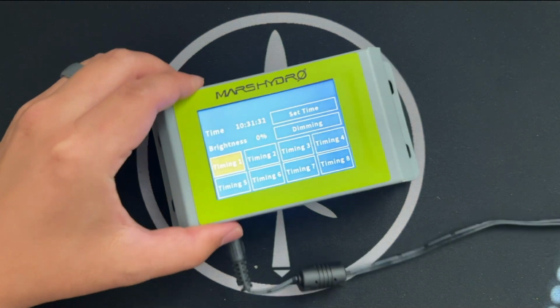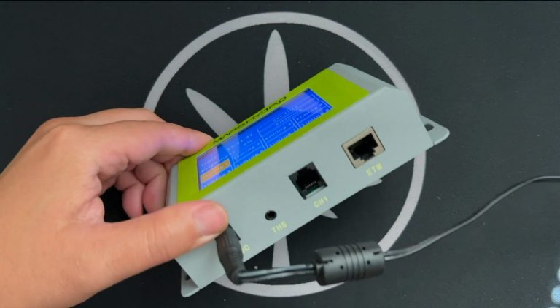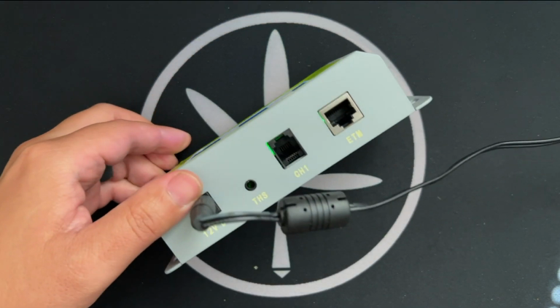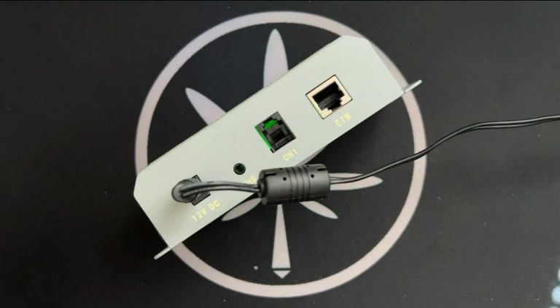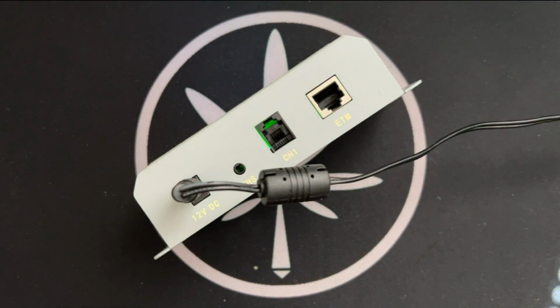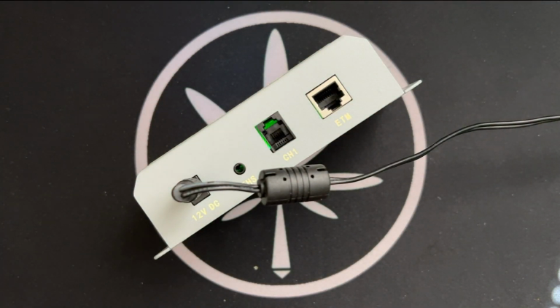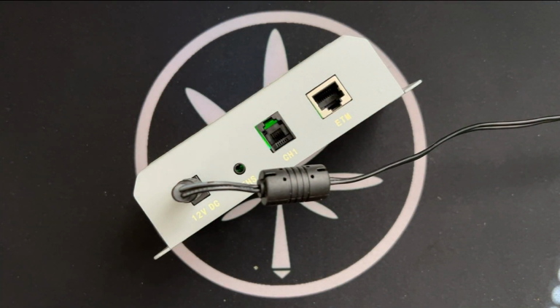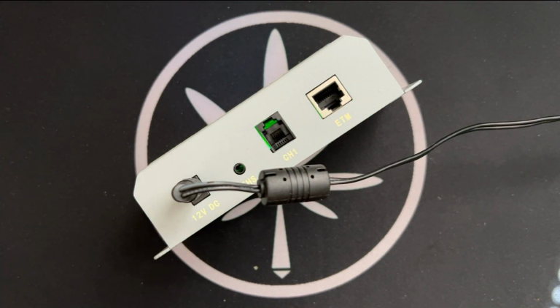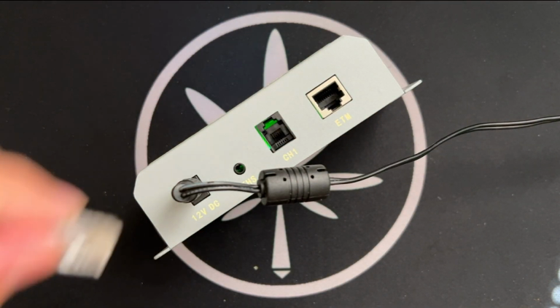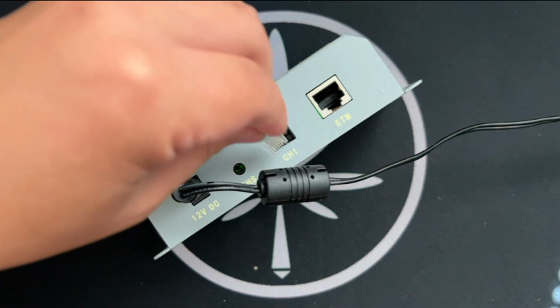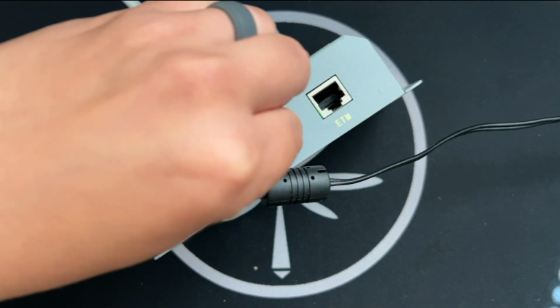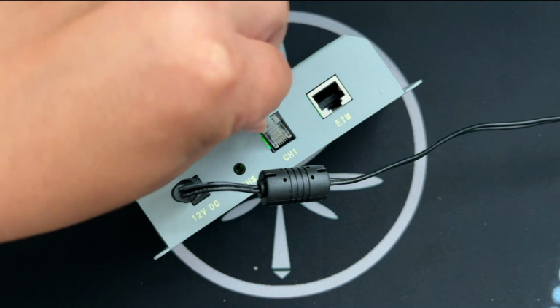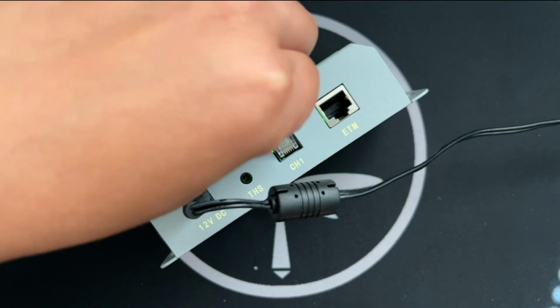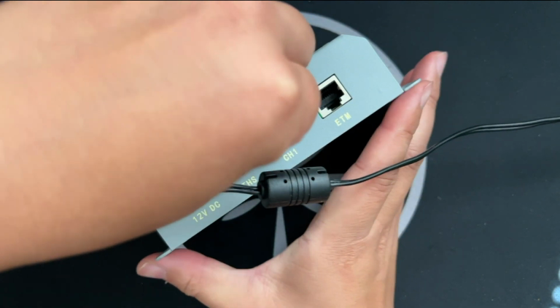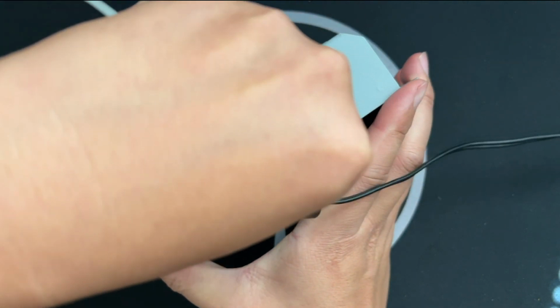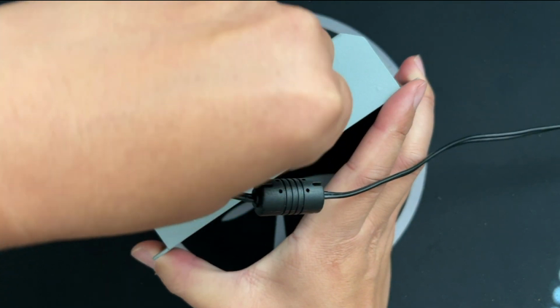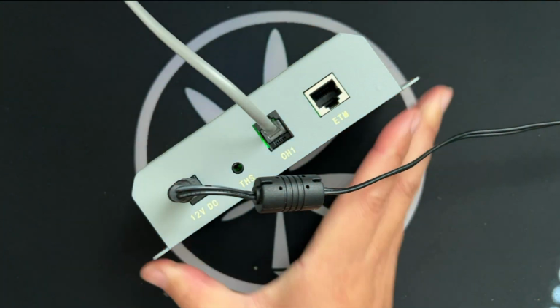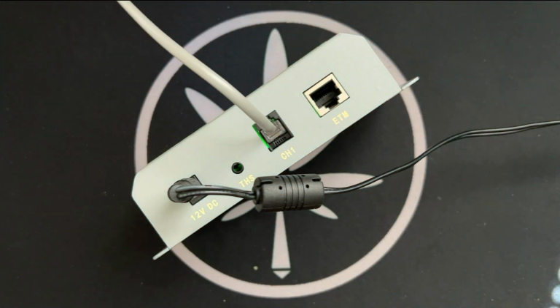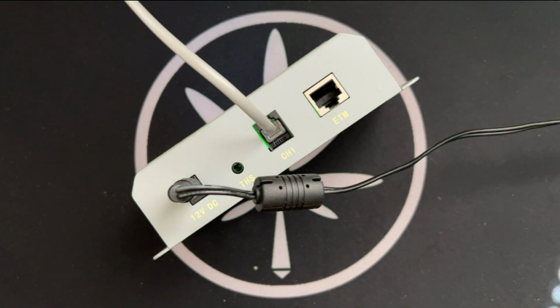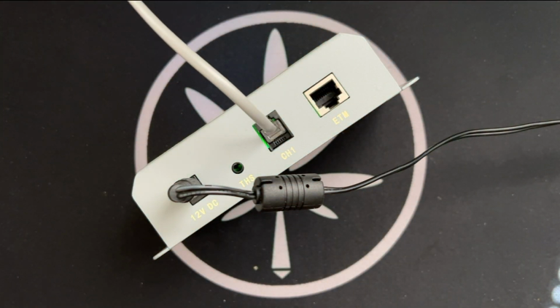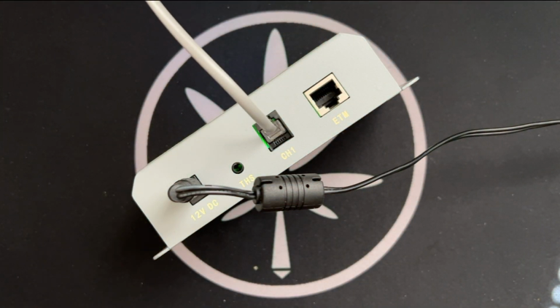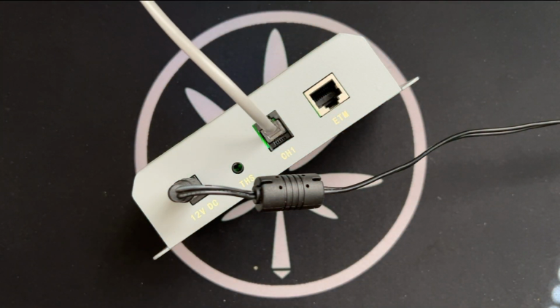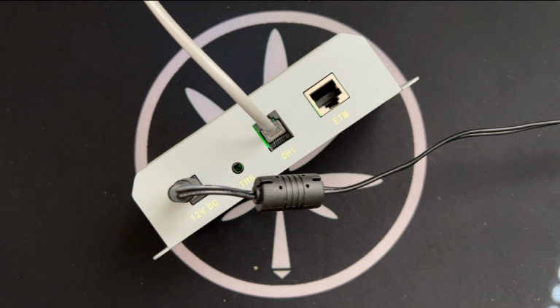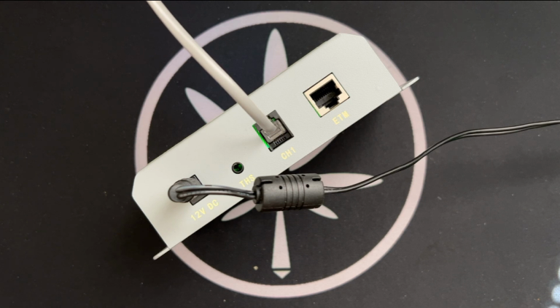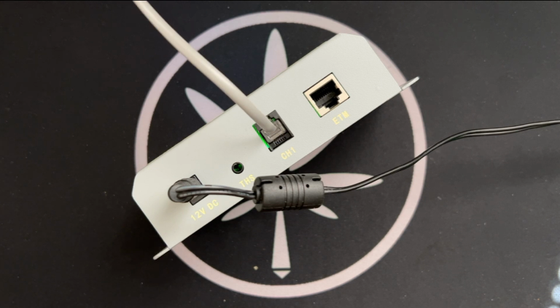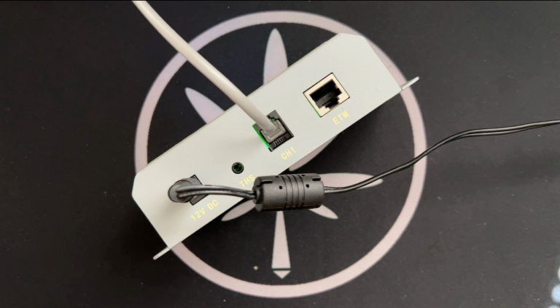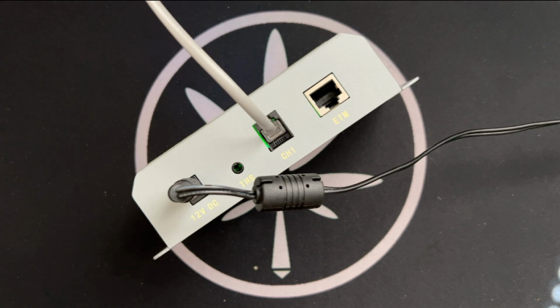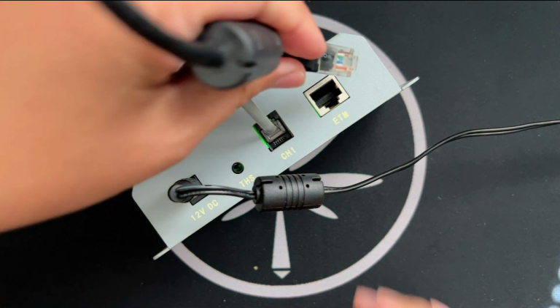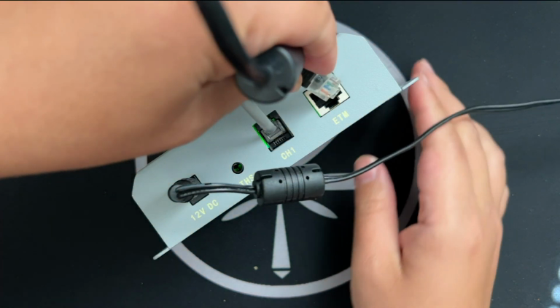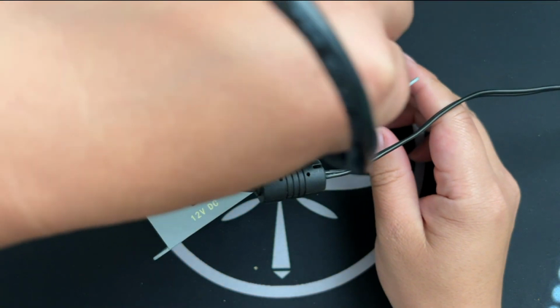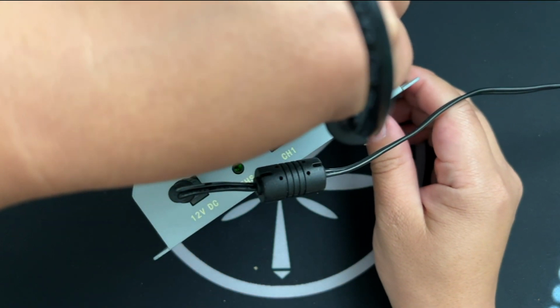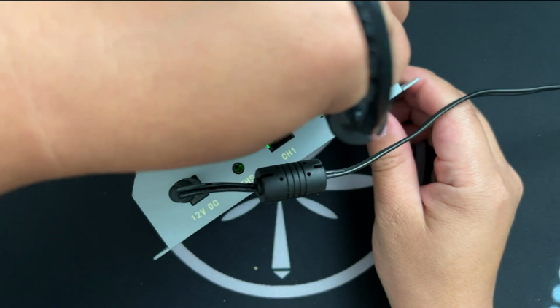Hey everyone, today we'll be reviewing this discontinued Mars Hydro Growlite controller, and in the process, explain why these telephone line and ethernet line ports on your growlites are mostly useless.